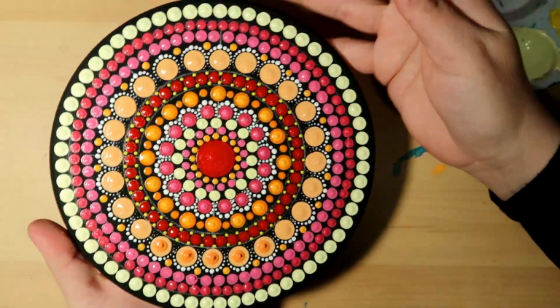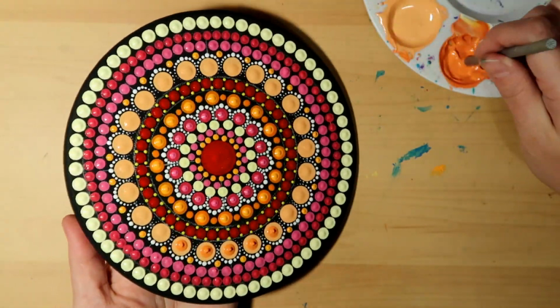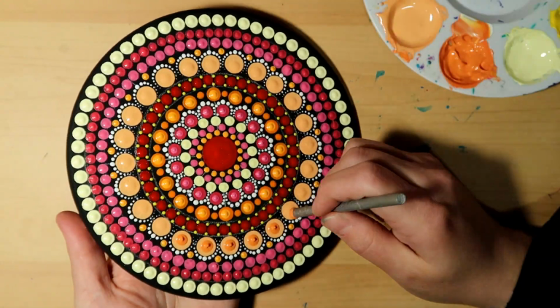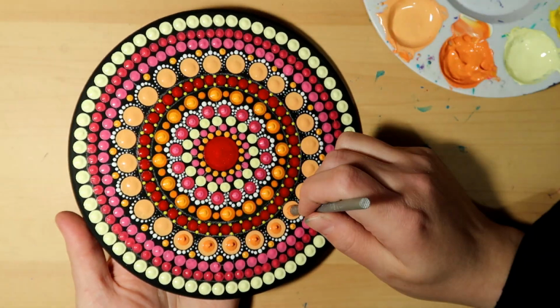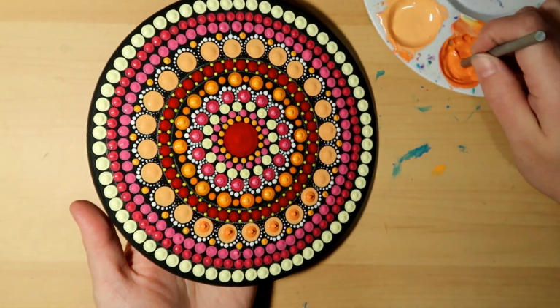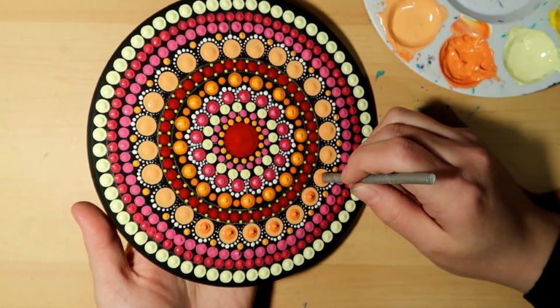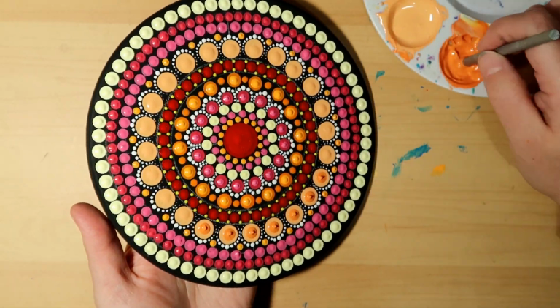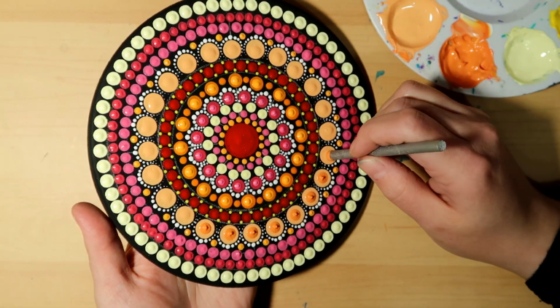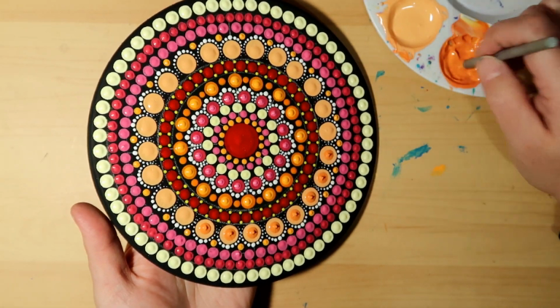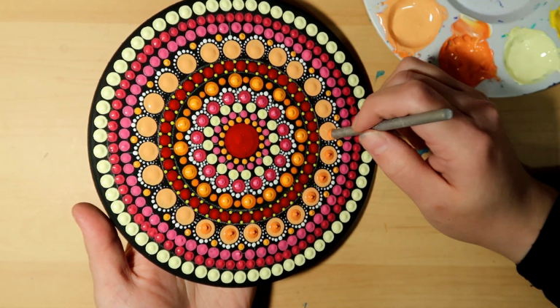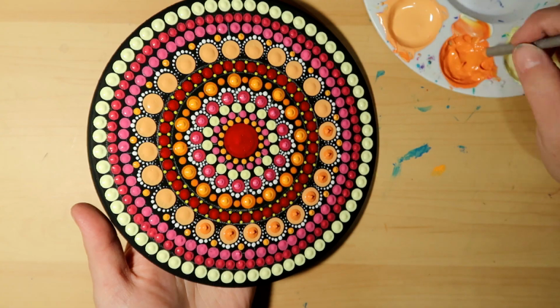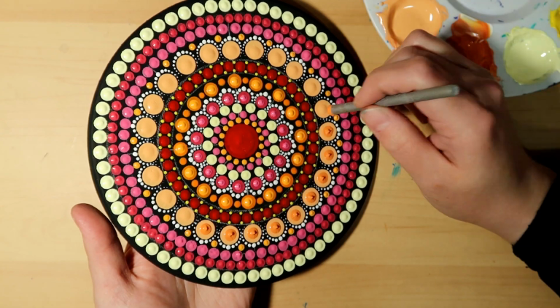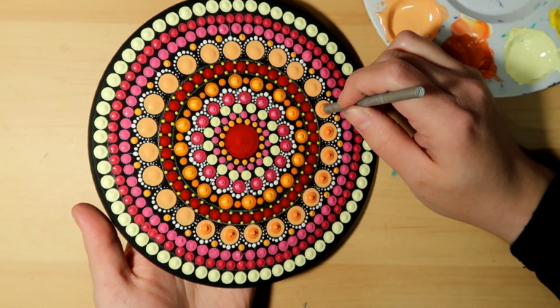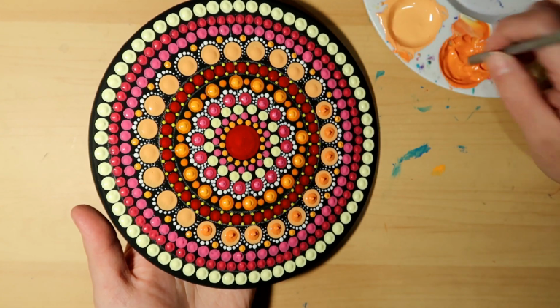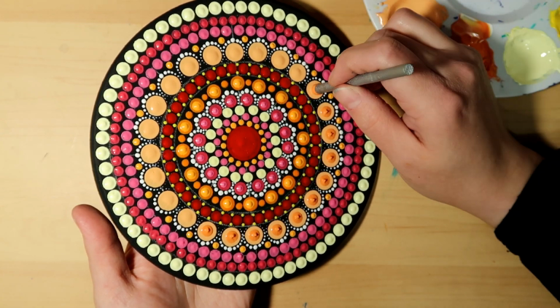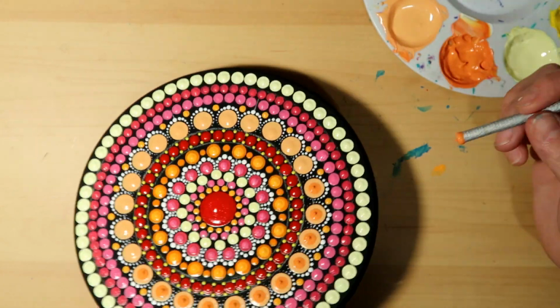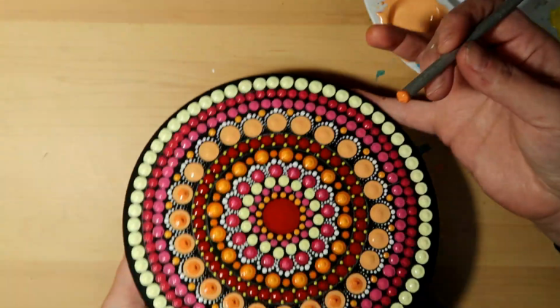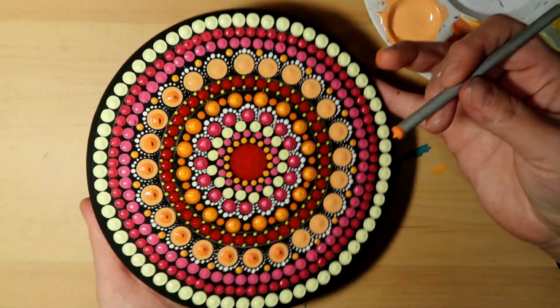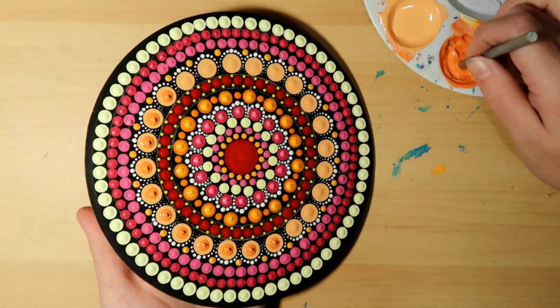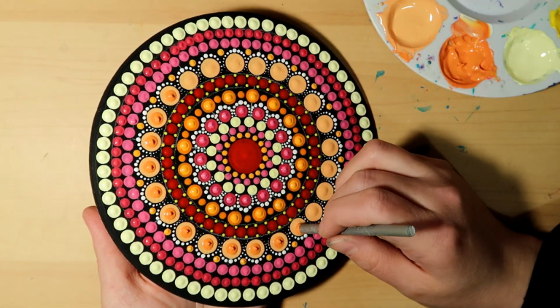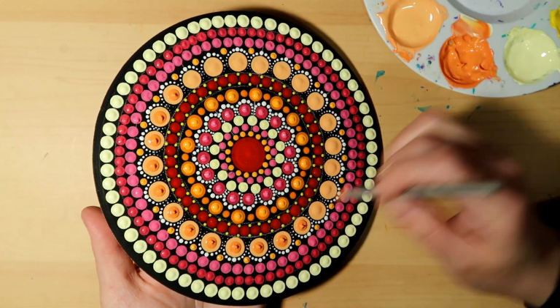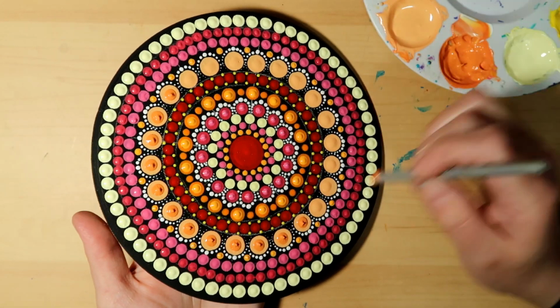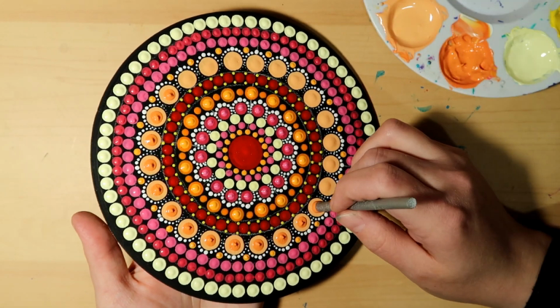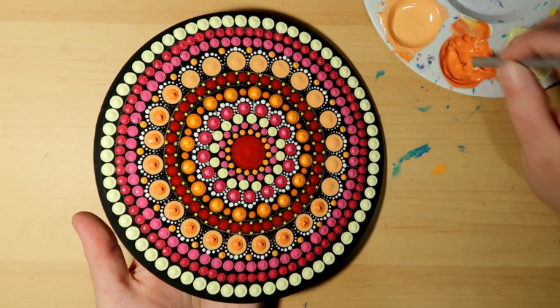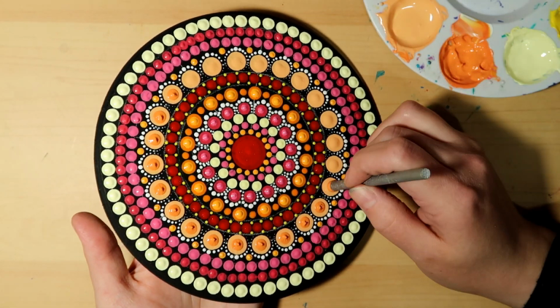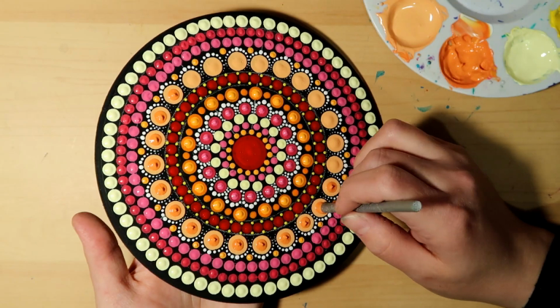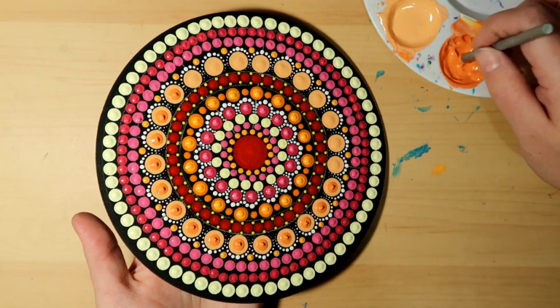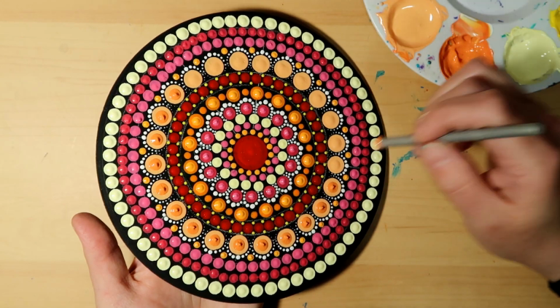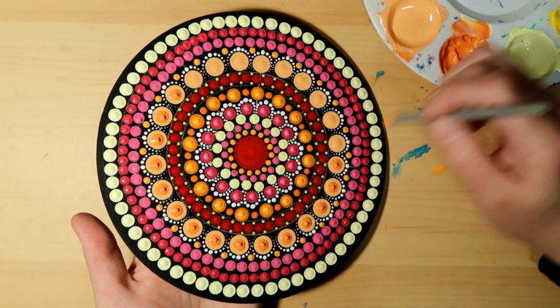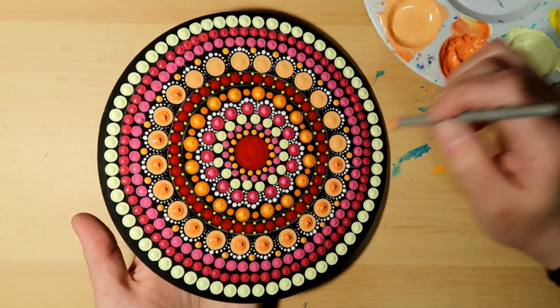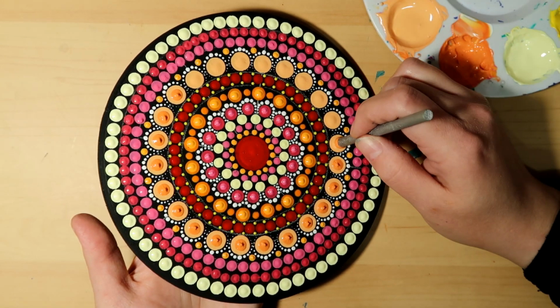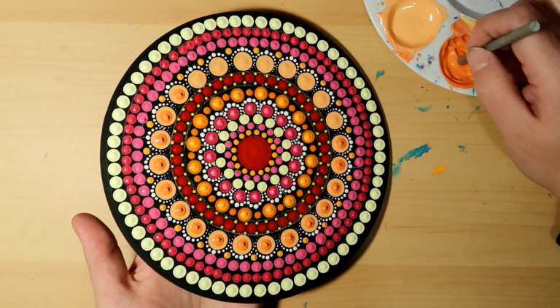I switched it up — because I used the really light peach tint, I'm going to put a slightly darker orange on those dots. That is with my silver tool, and that is it folks.